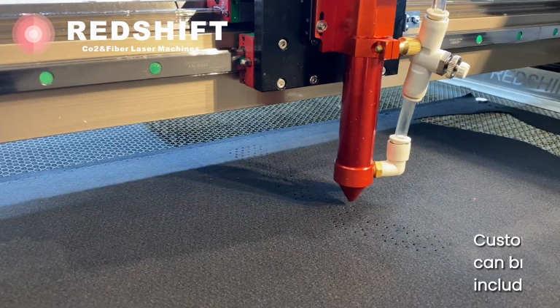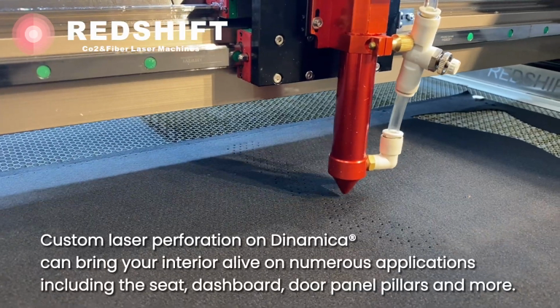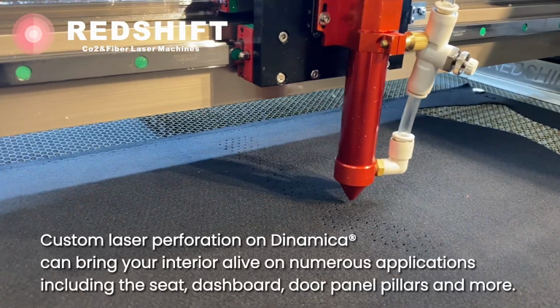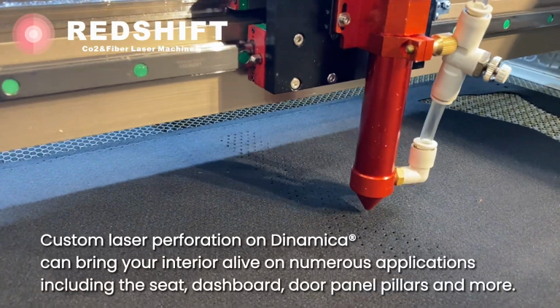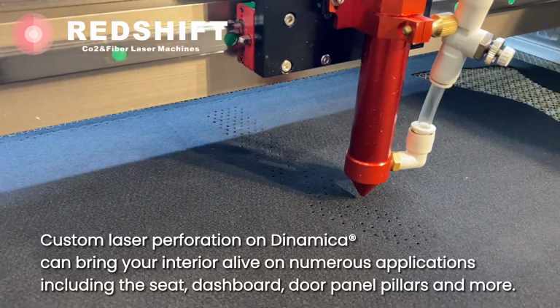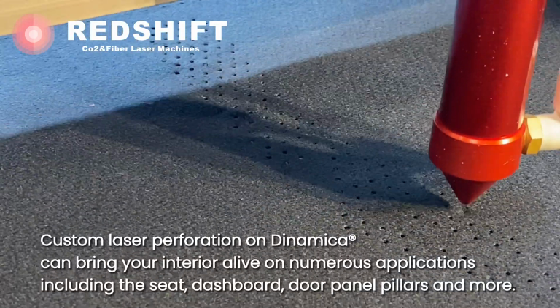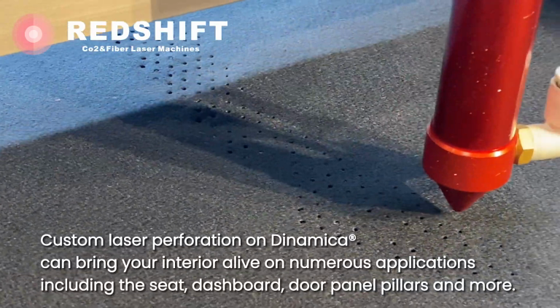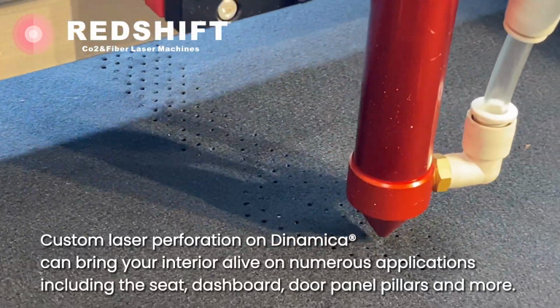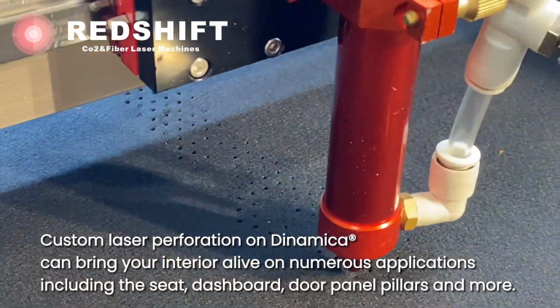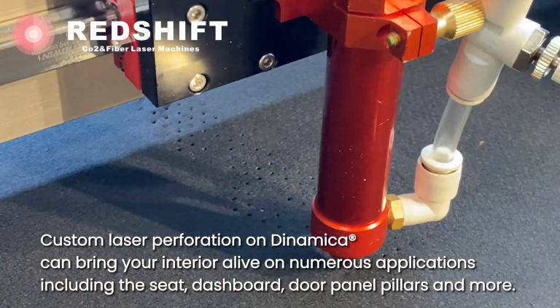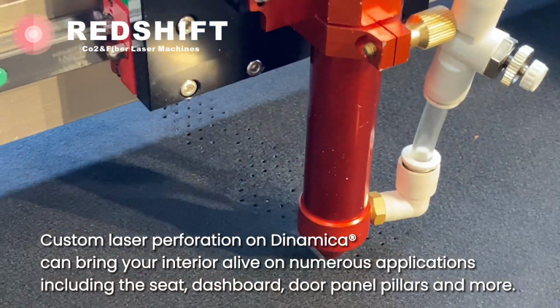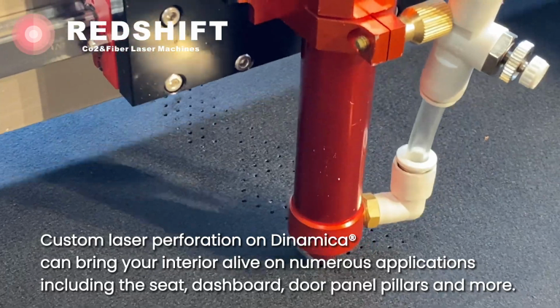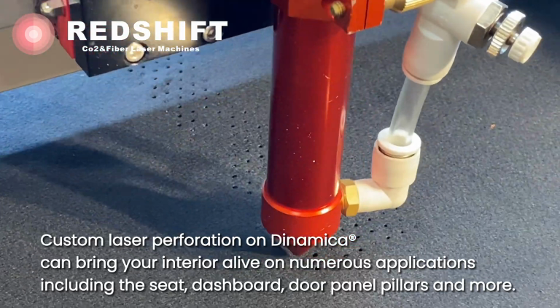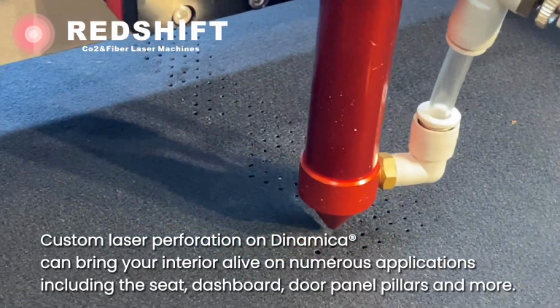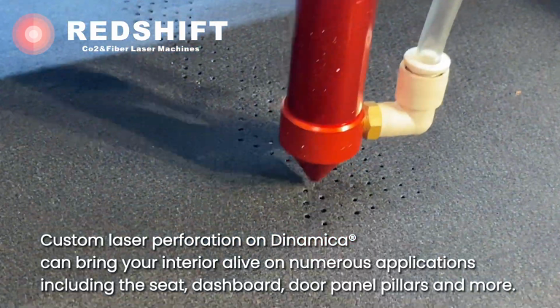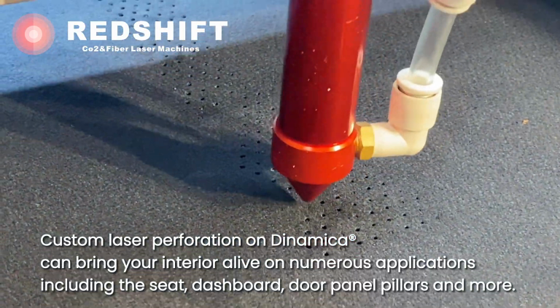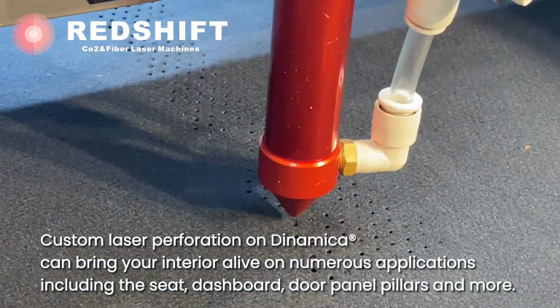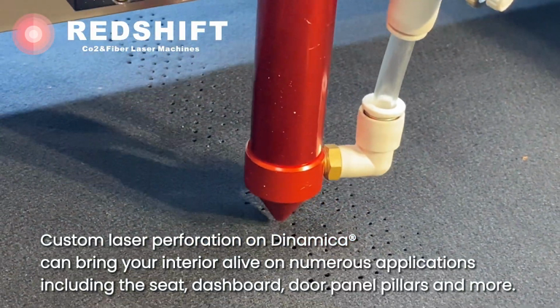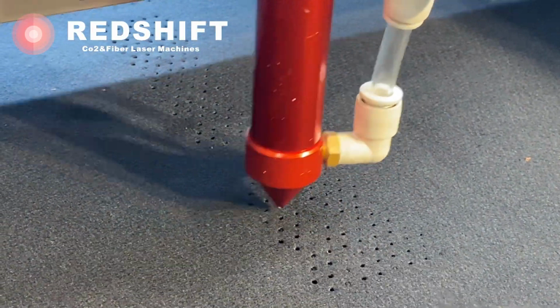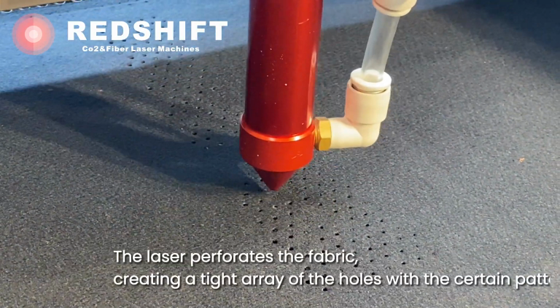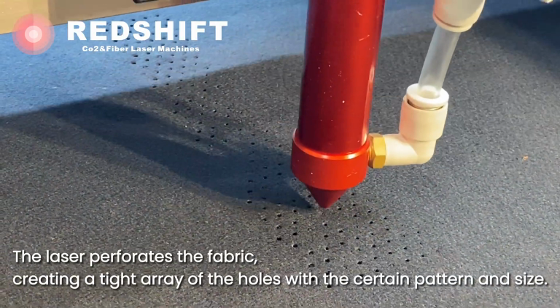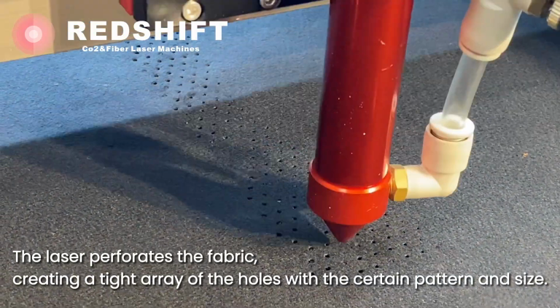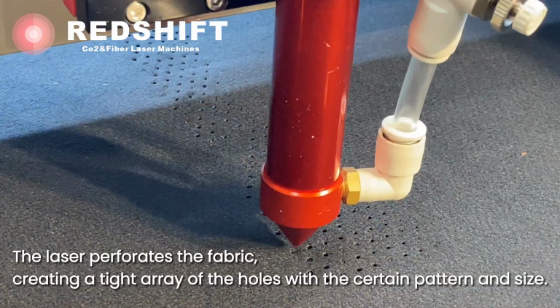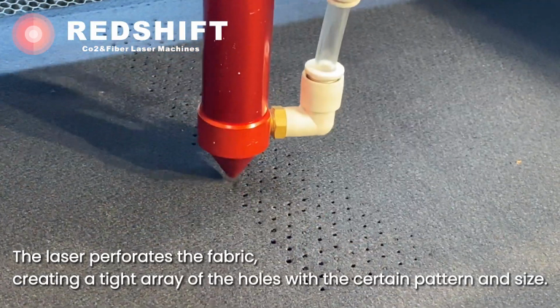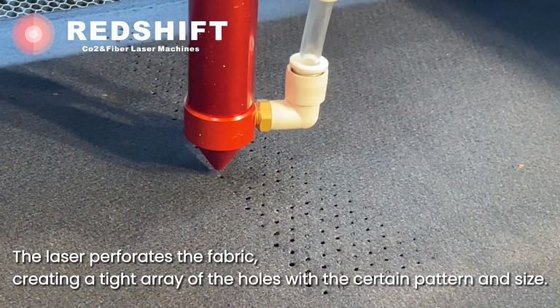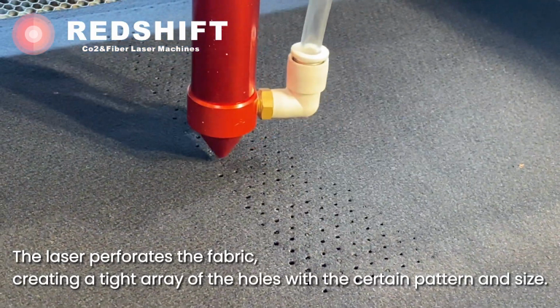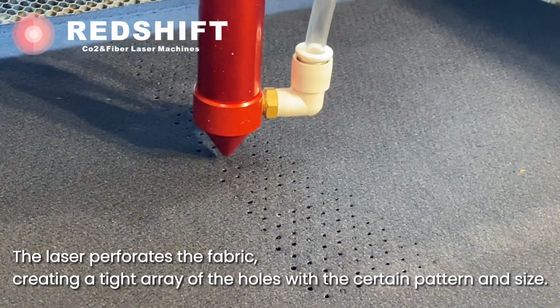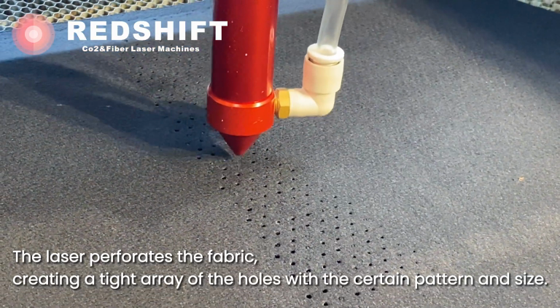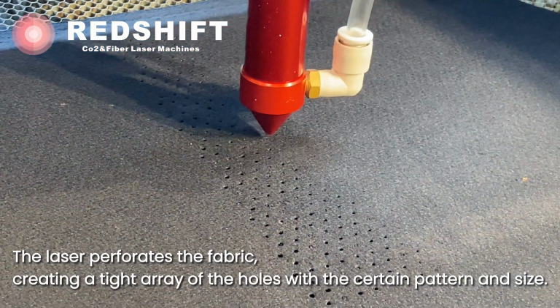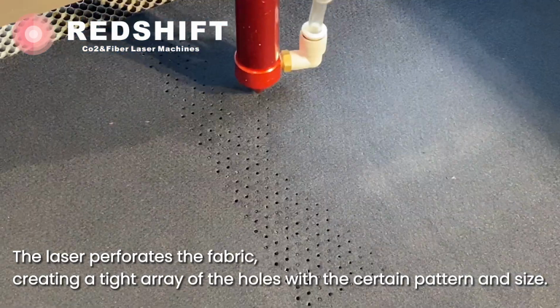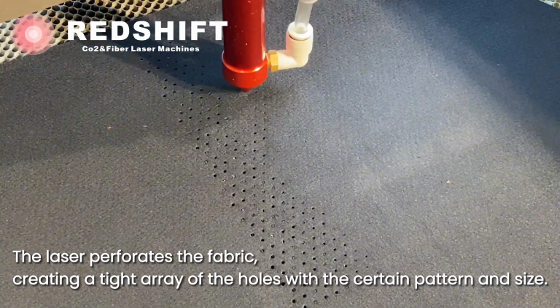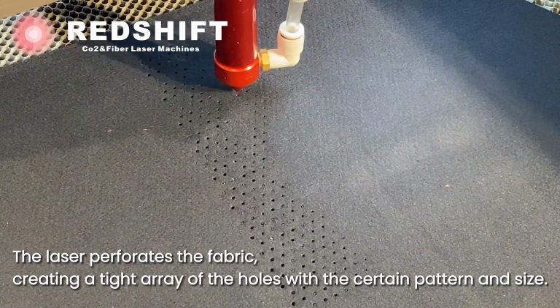Custom laser perforation on Dynamica can bring your interior alive on numerous applications including the seat, dashboard, door panel pillars and more. The laser perforates the fabric, creating a tight array of holes with a certain pattern and size.